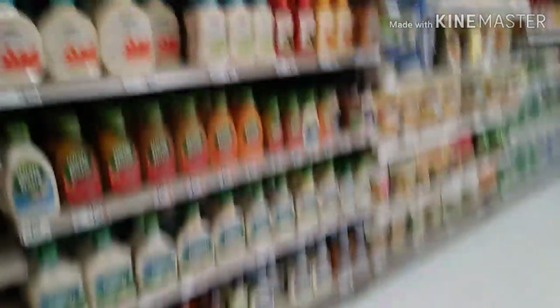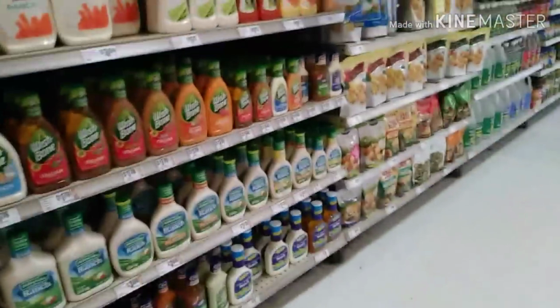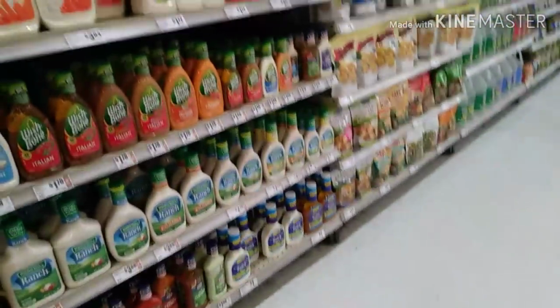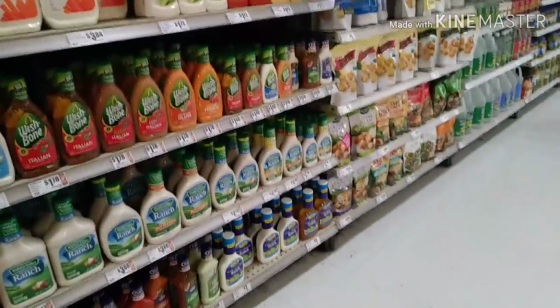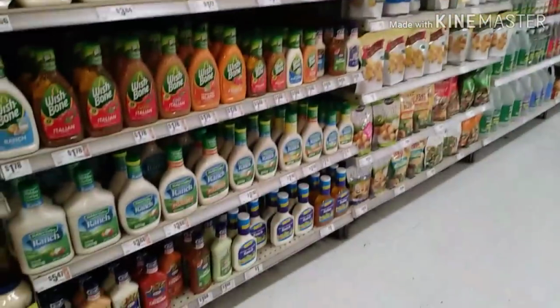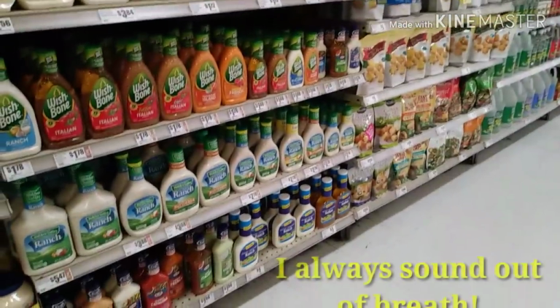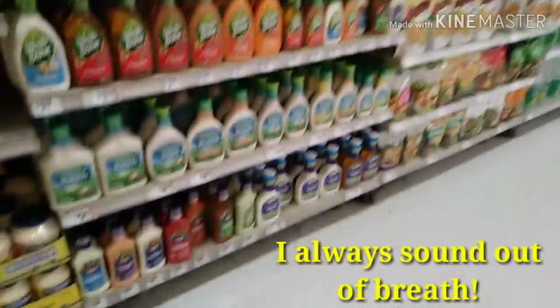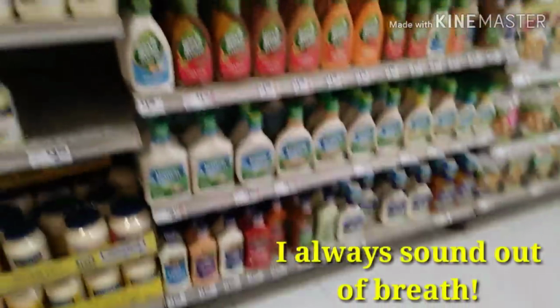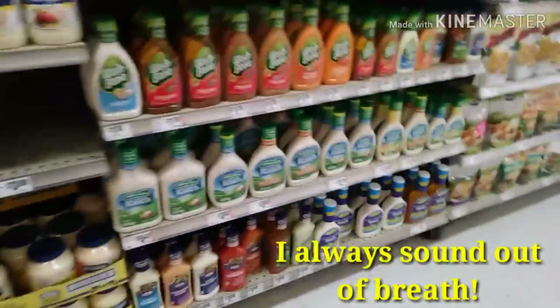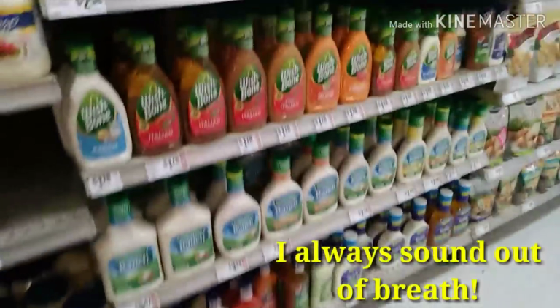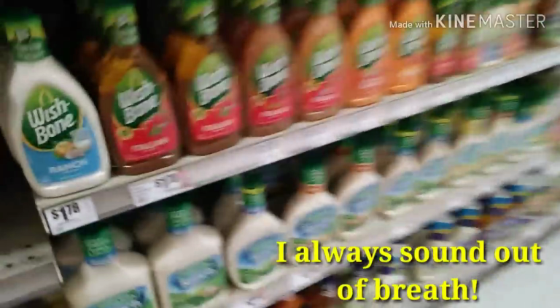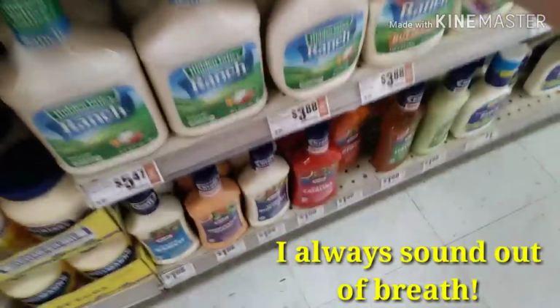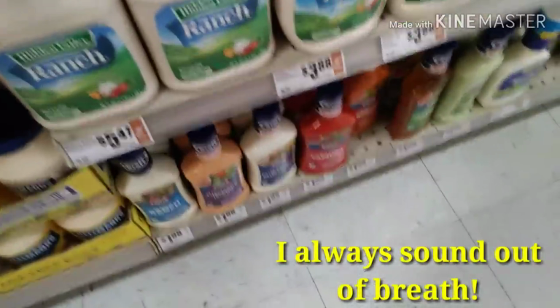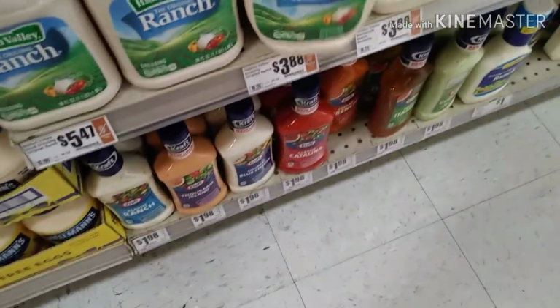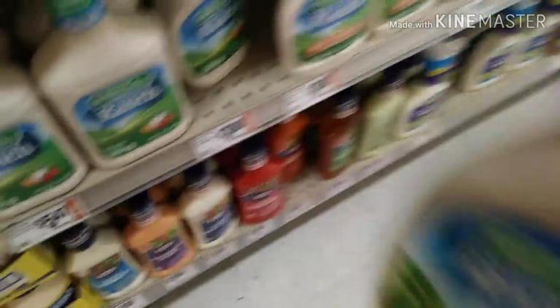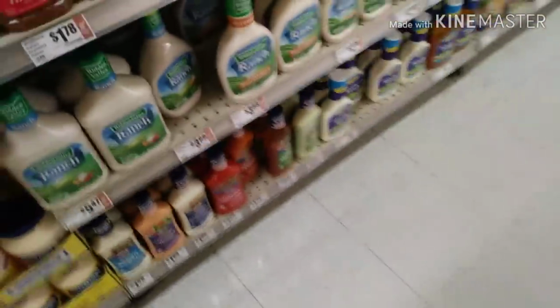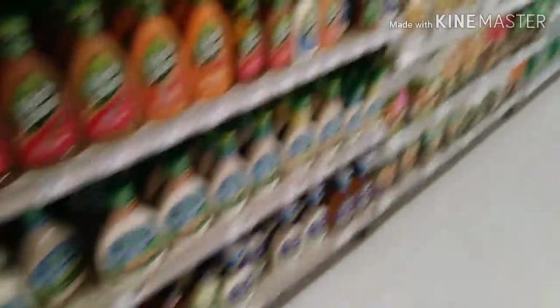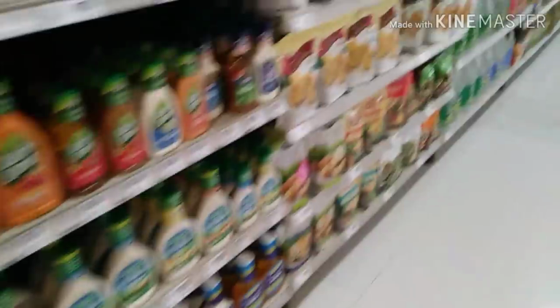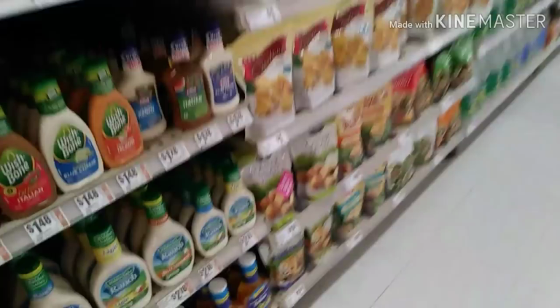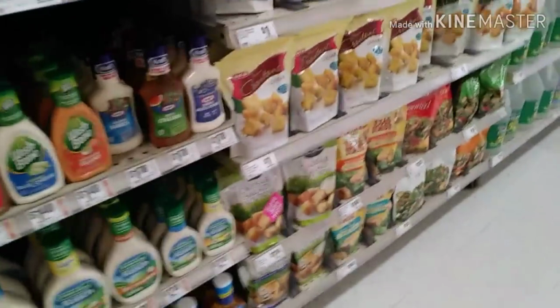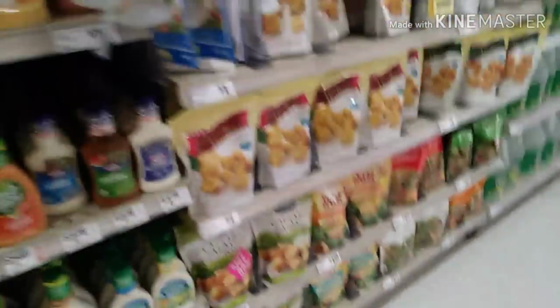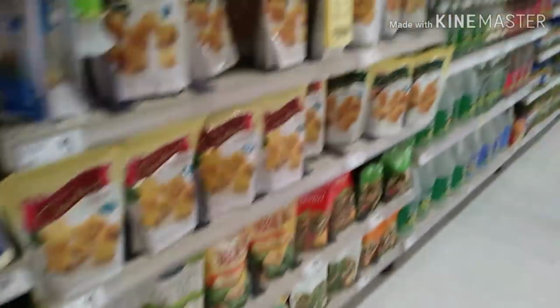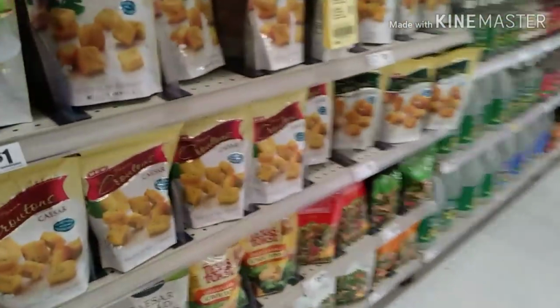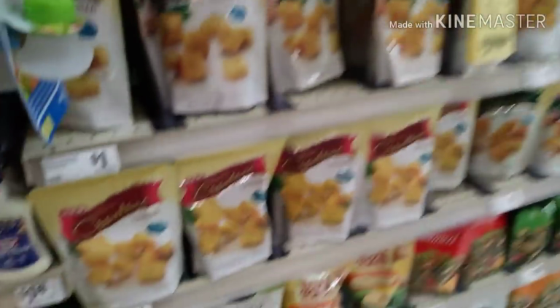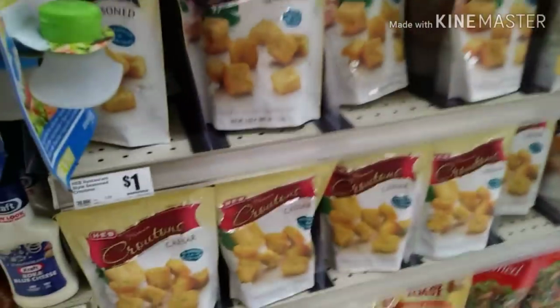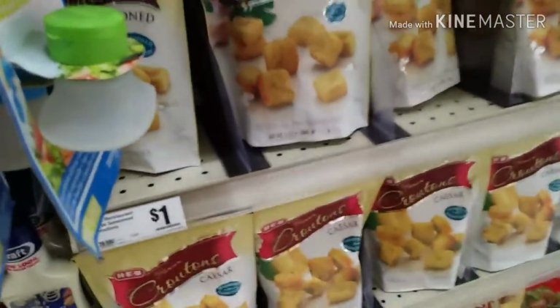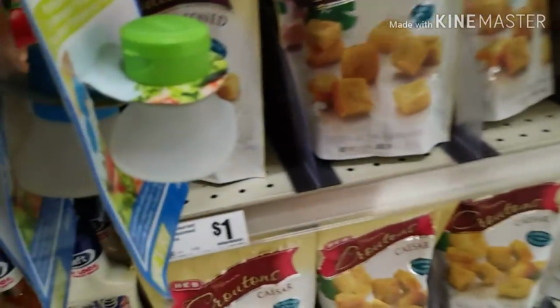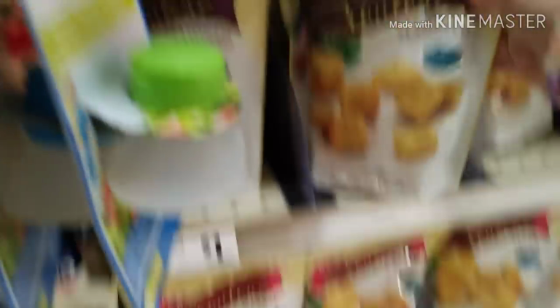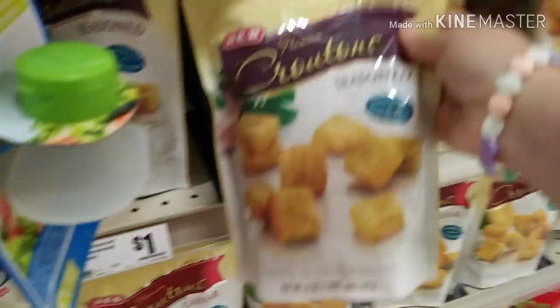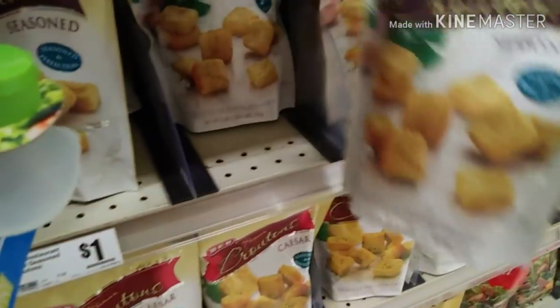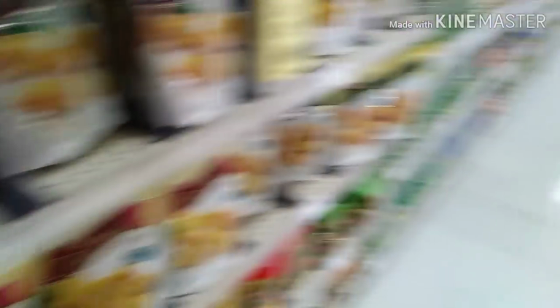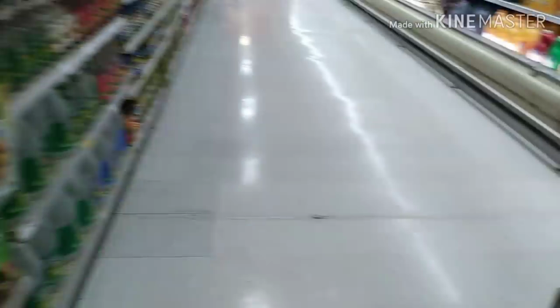Next we need ranch and croutons for our salads. I'm going to go ahead and get a bottle — this one's $3.88 — and then some croutons. The croutons are only a dollar here, so I'm just going to pick up one bag of the HEB croutons for a dollar.